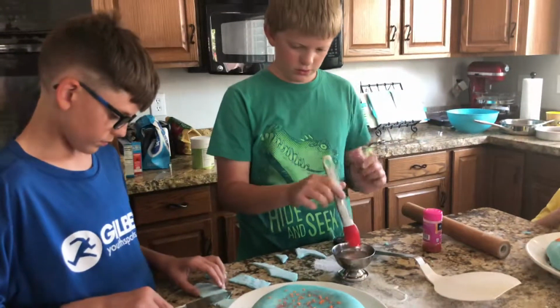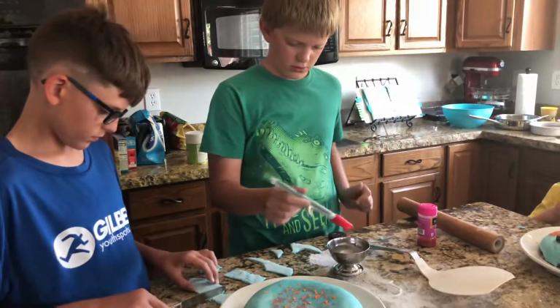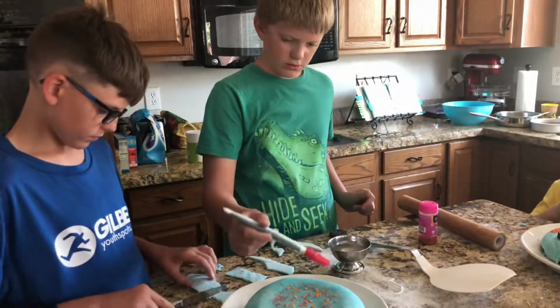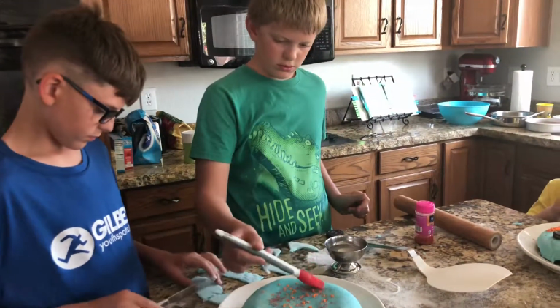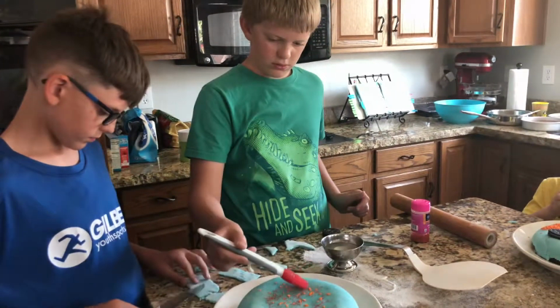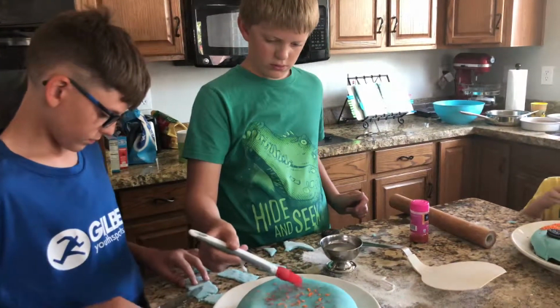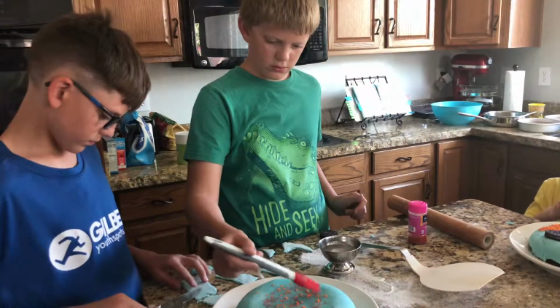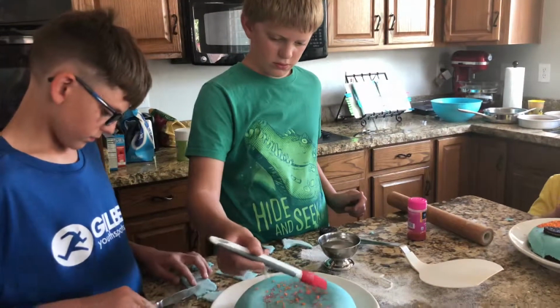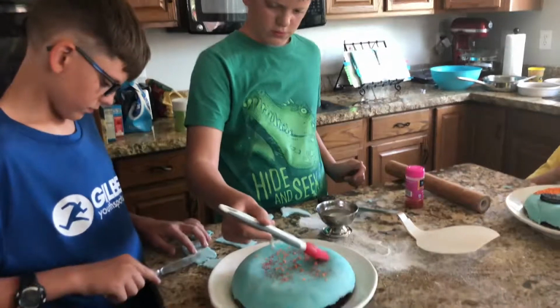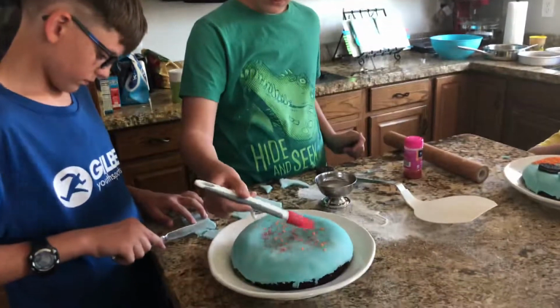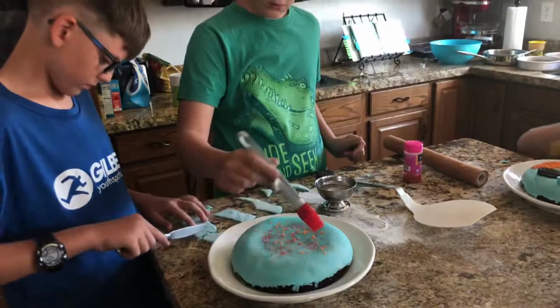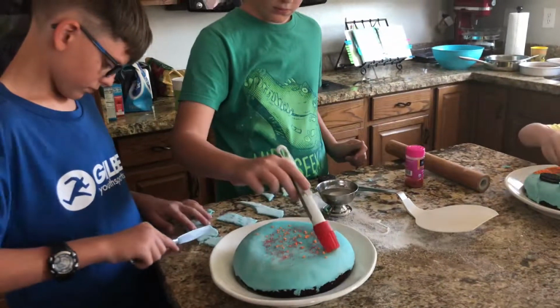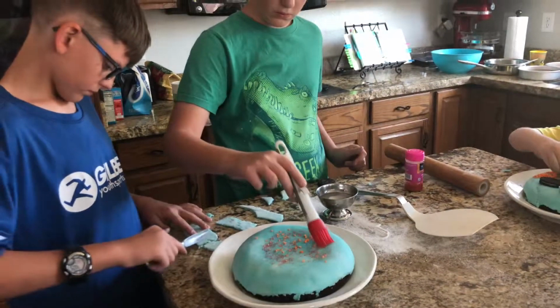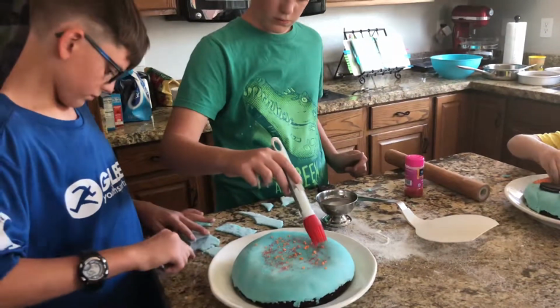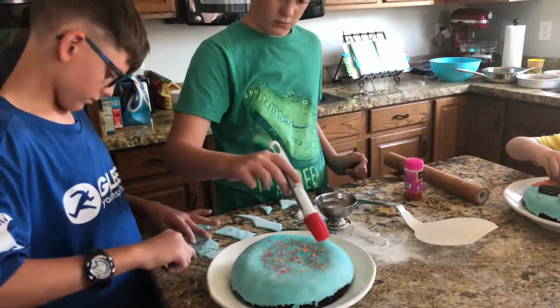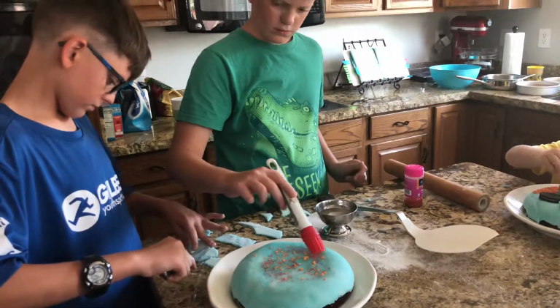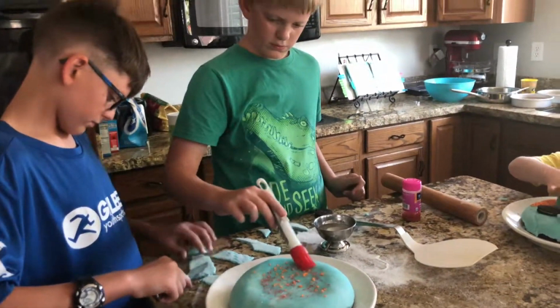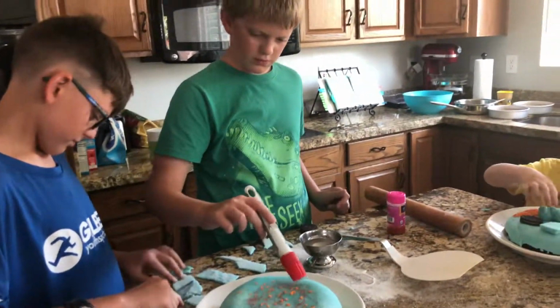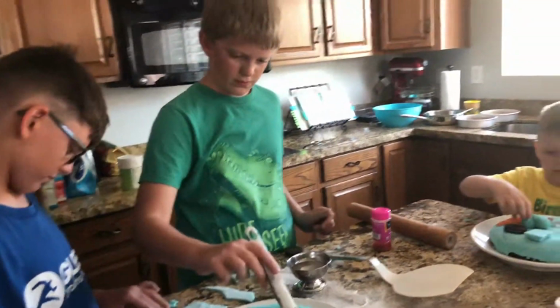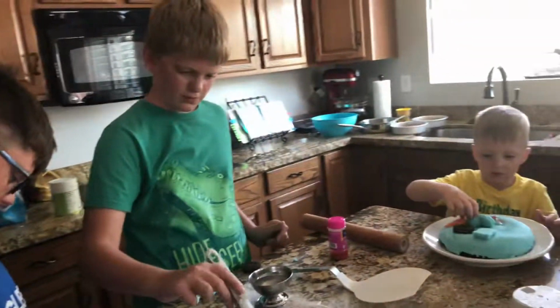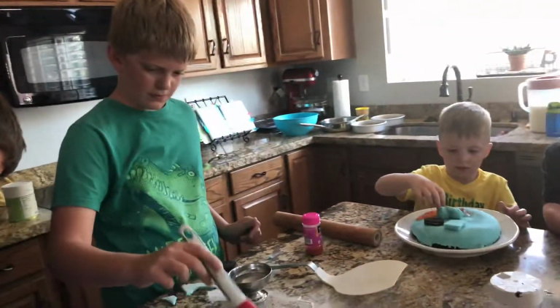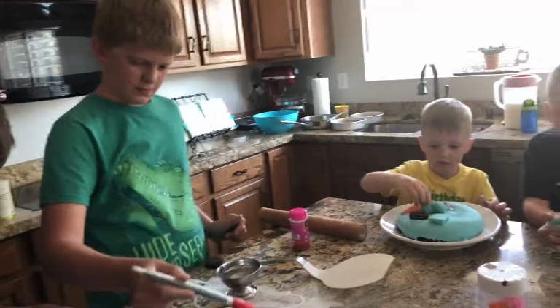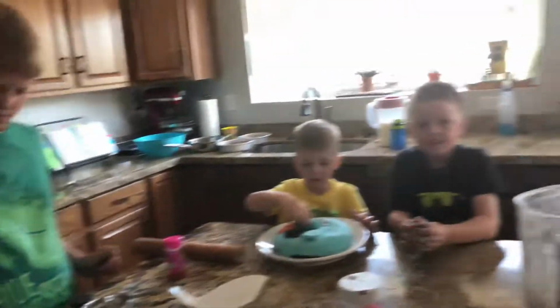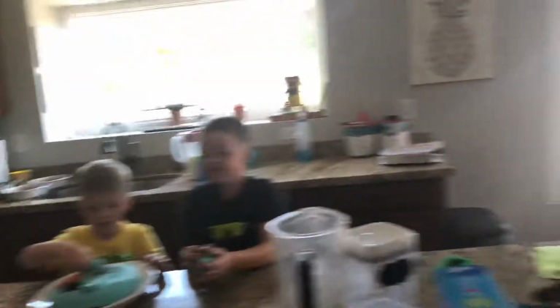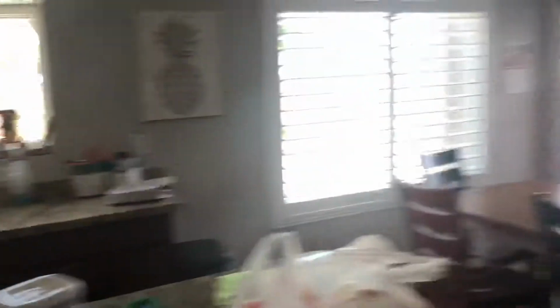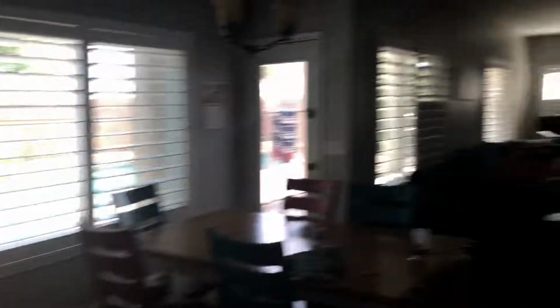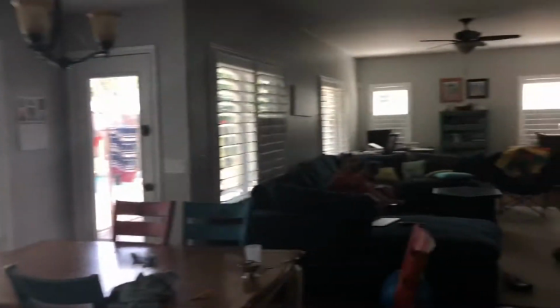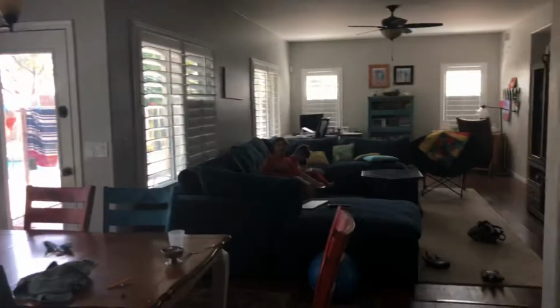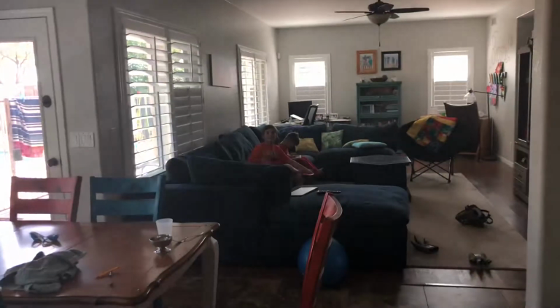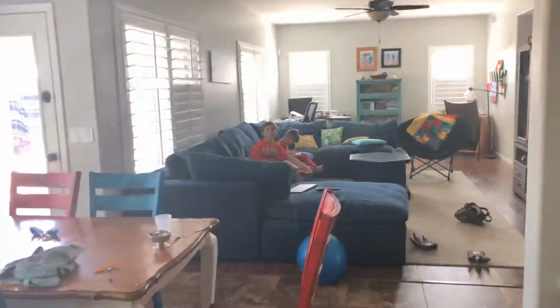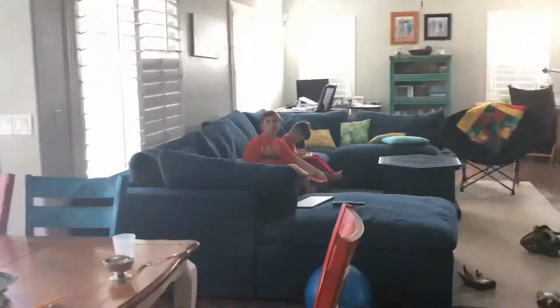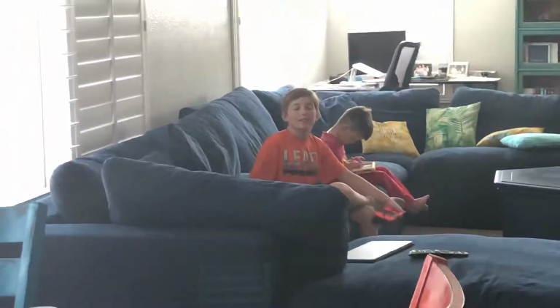This is our summer 2019 baking competition. I'm over here and Kaden's over there. Hey, Kaden. Hello. Mom, send this to Kaden. Hi, Kaden.